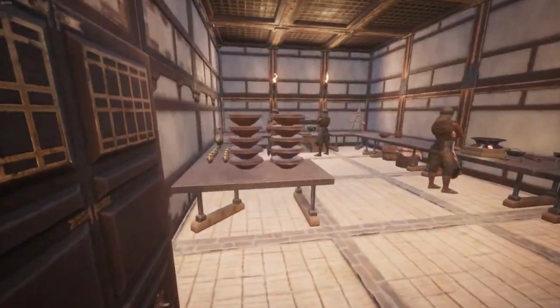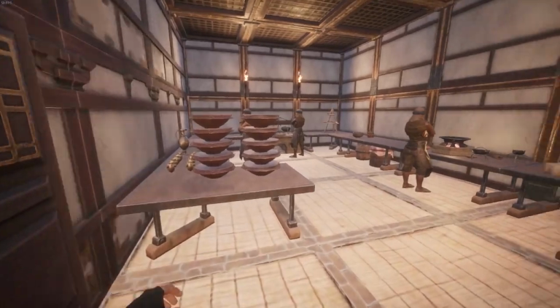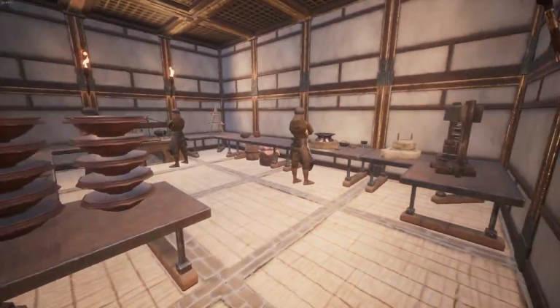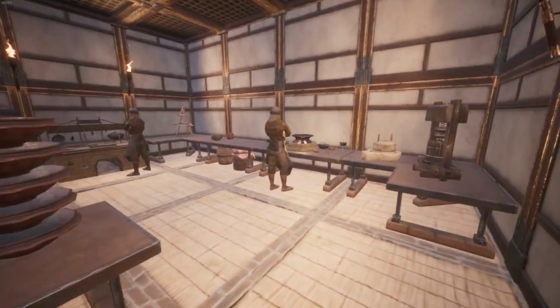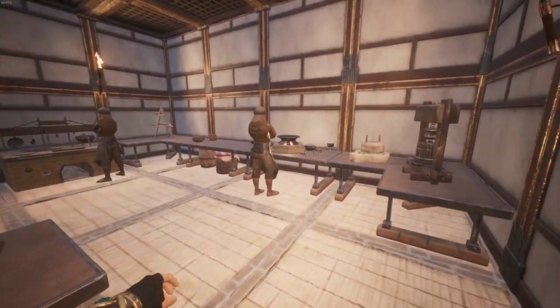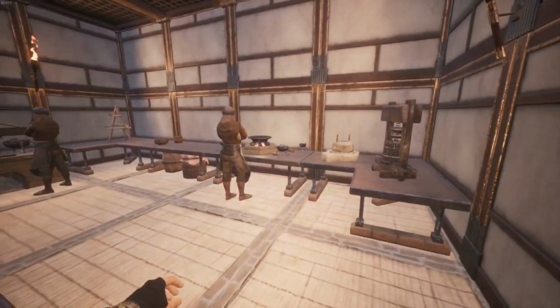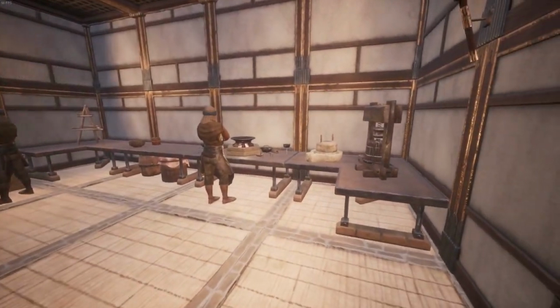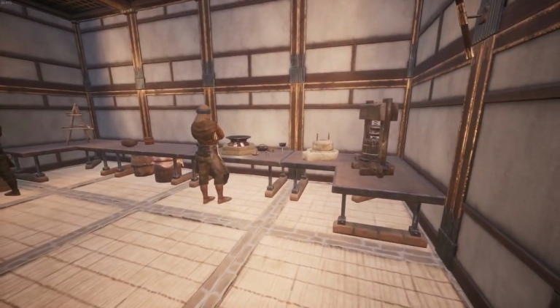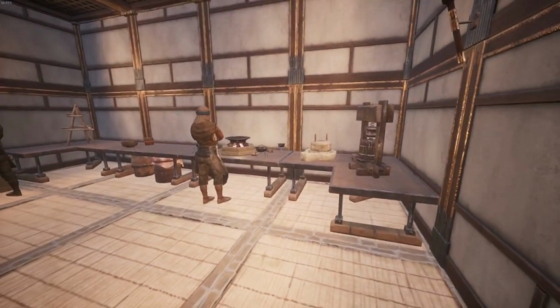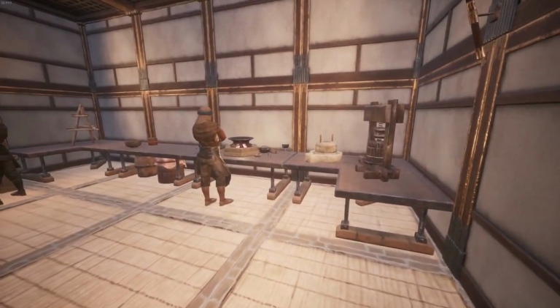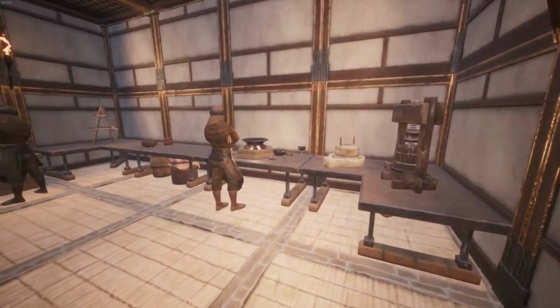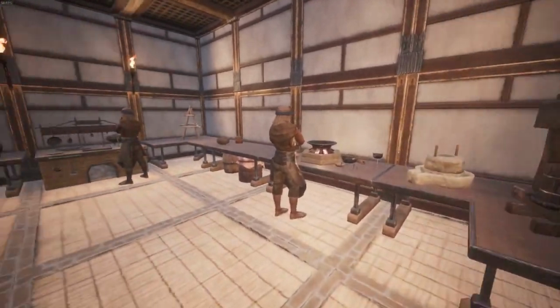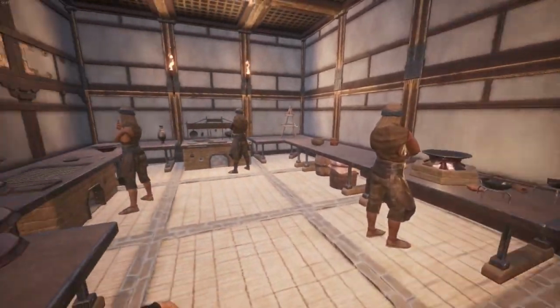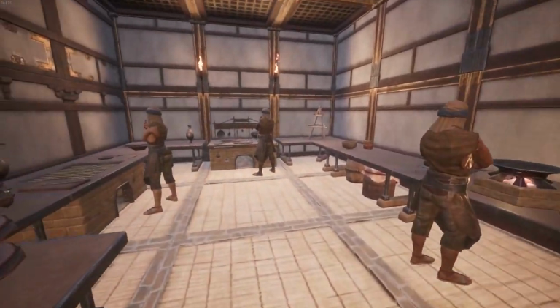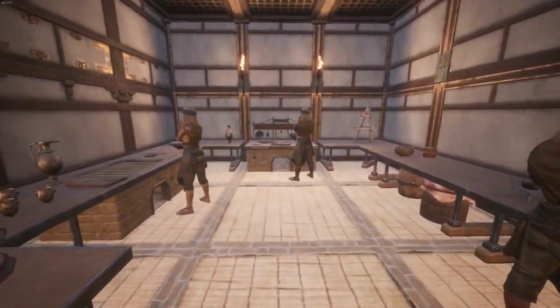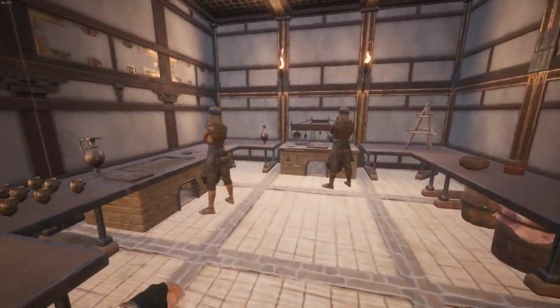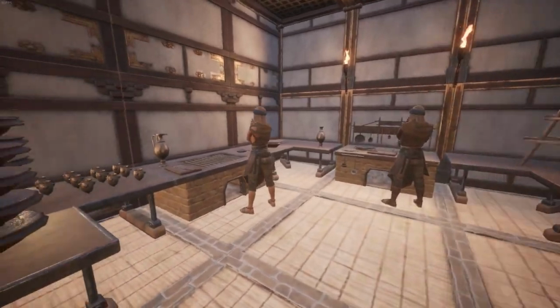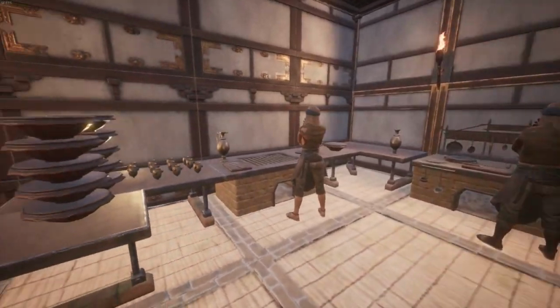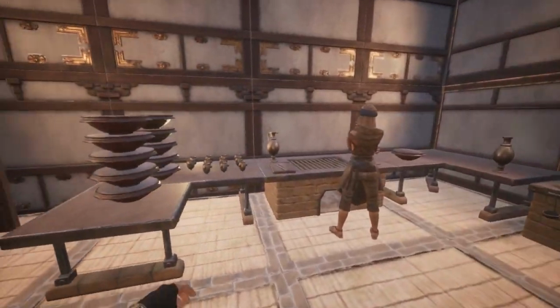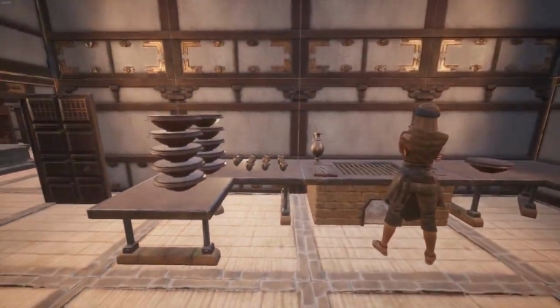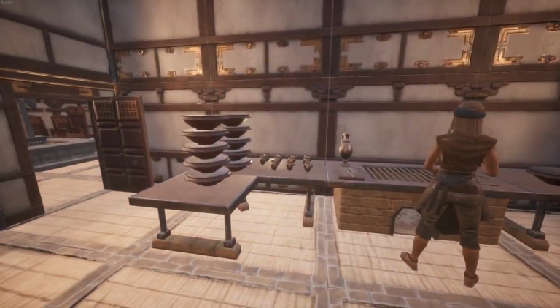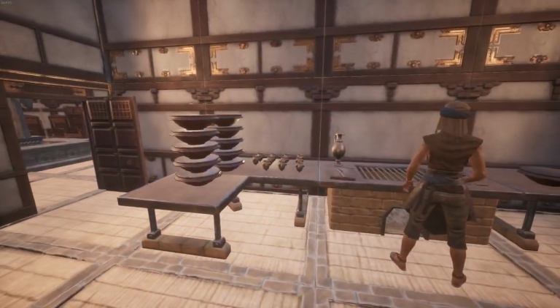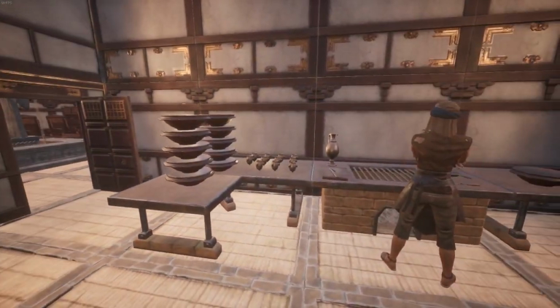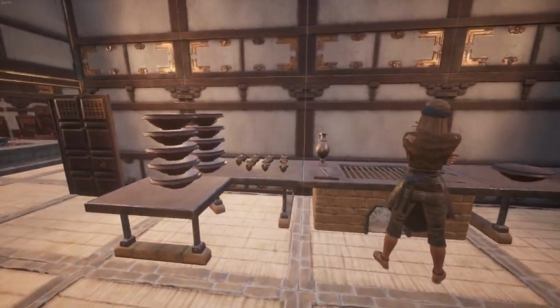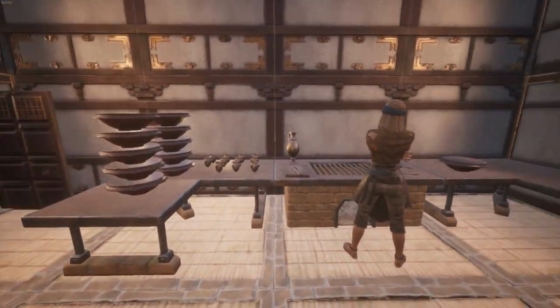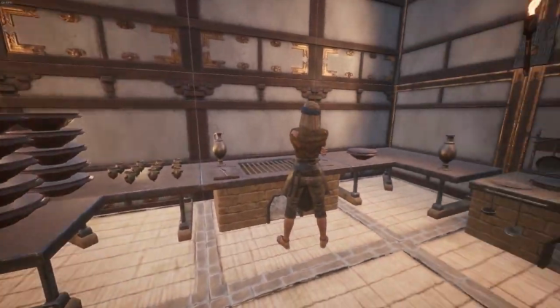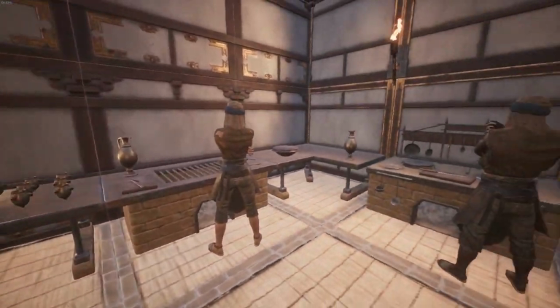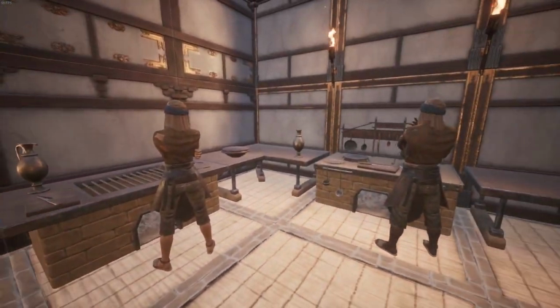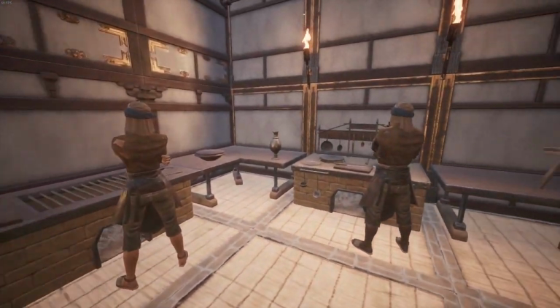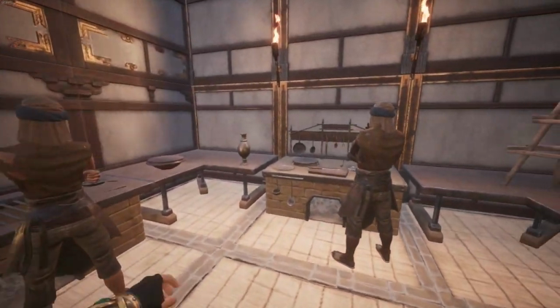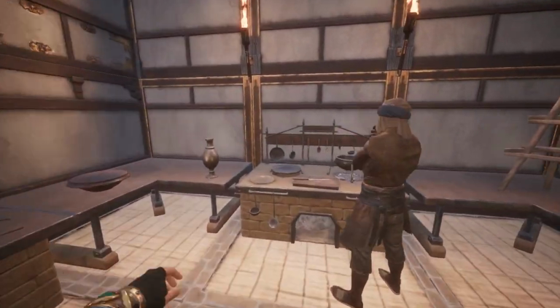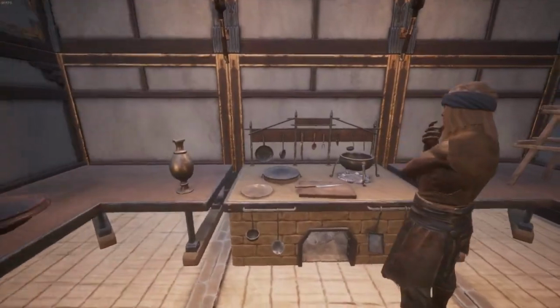The second room on the left is the kitchen. Again this room uses the Crafty Counters mod and is of course designed to serve the dining room, with a large amount of stations designed to be used by the various servants that will prepare food.